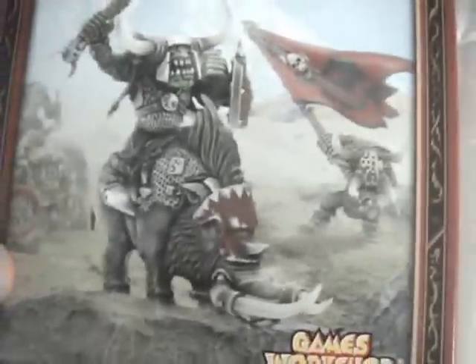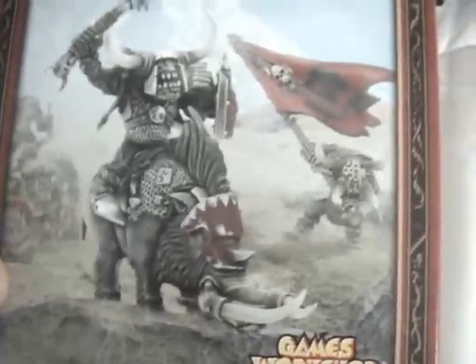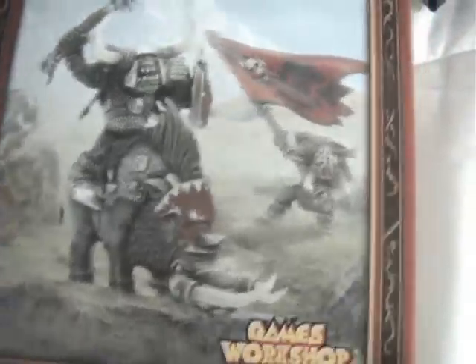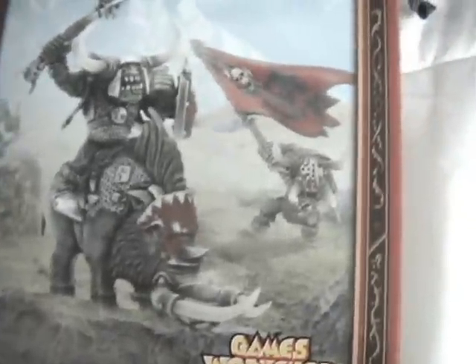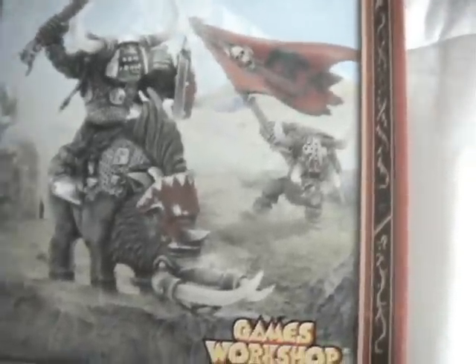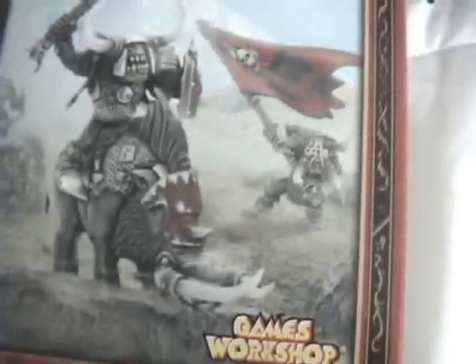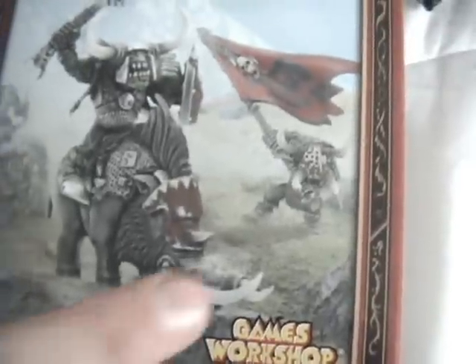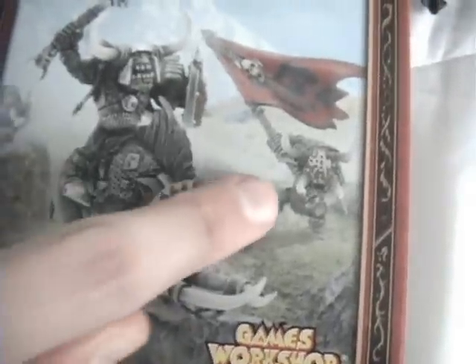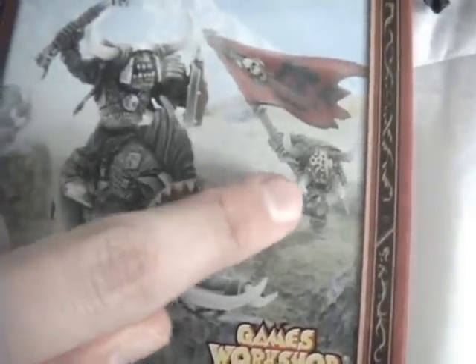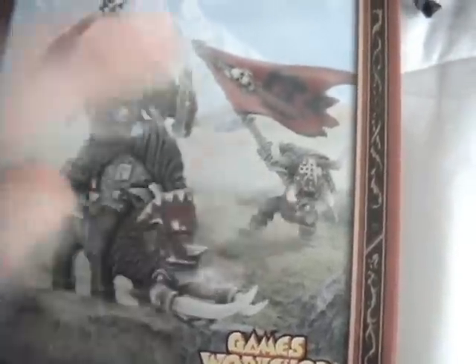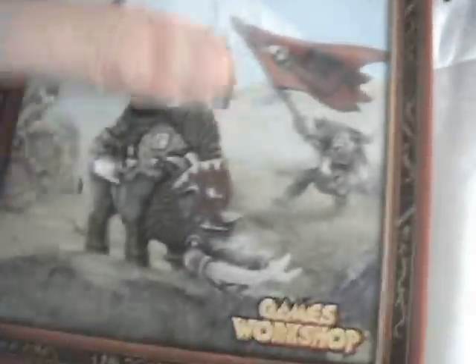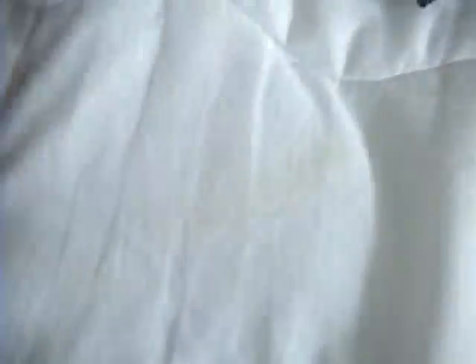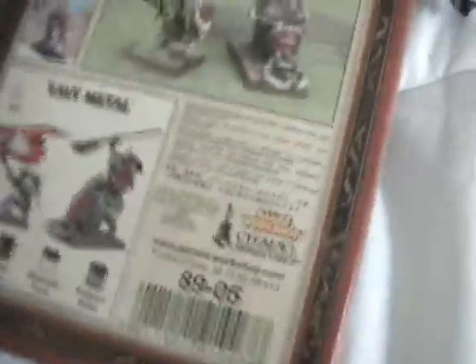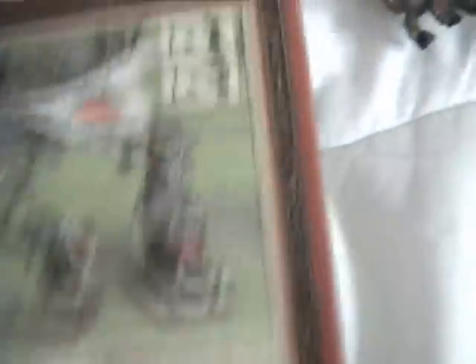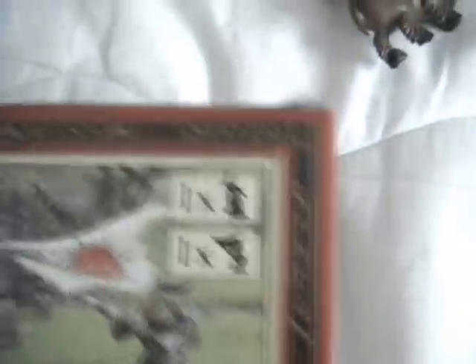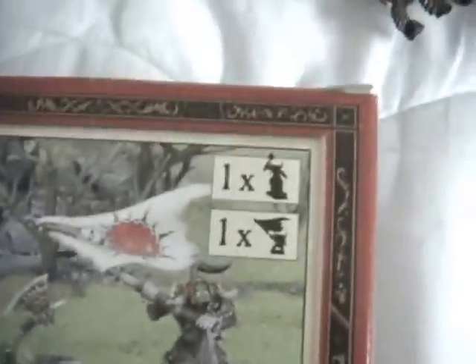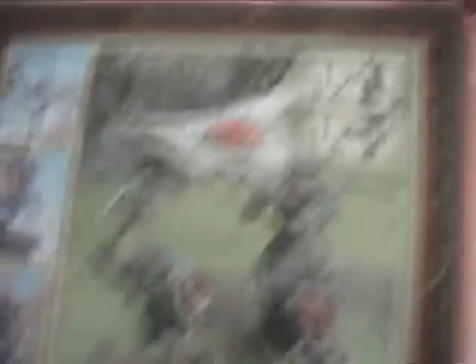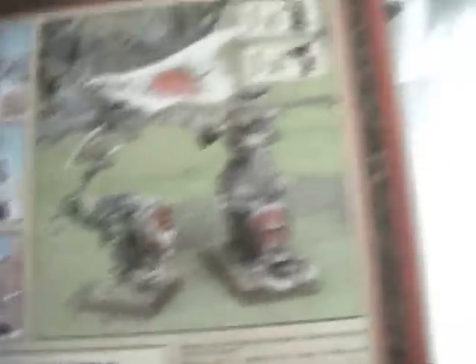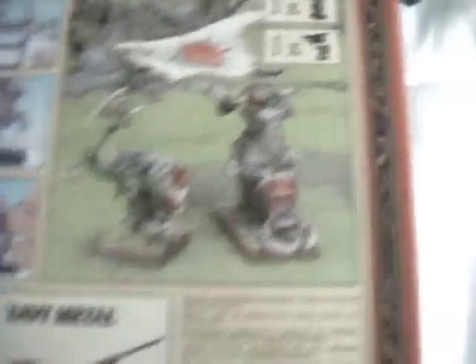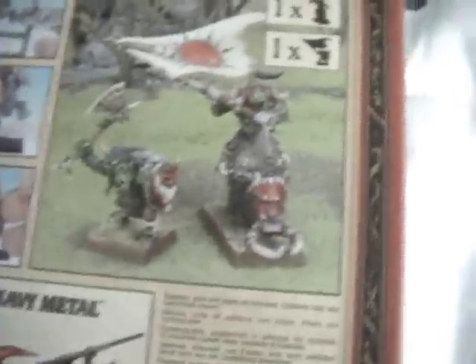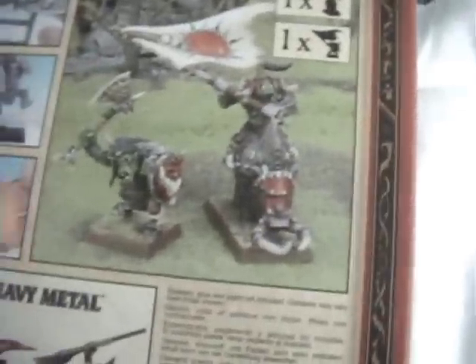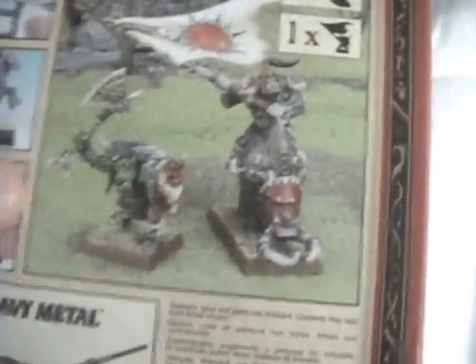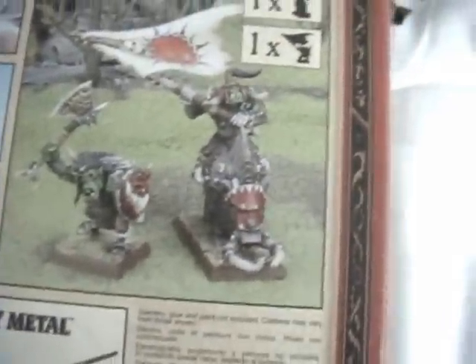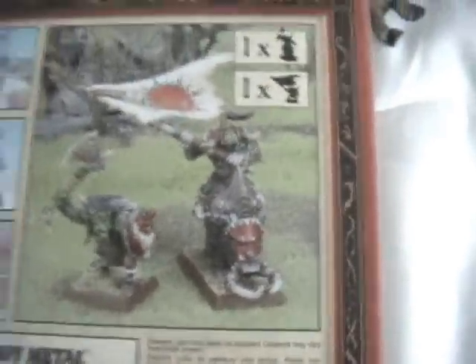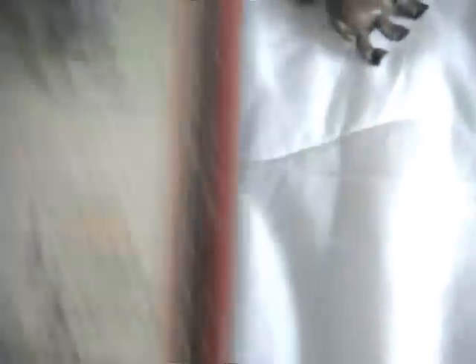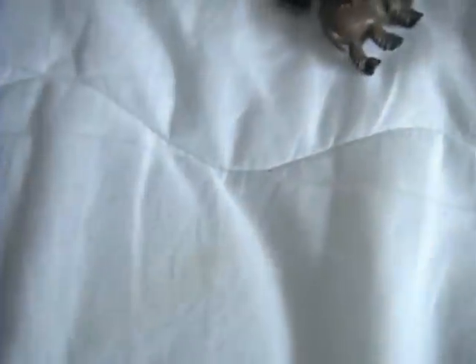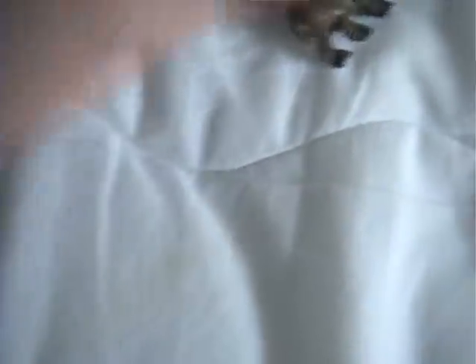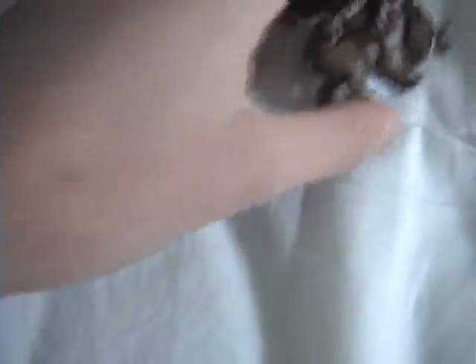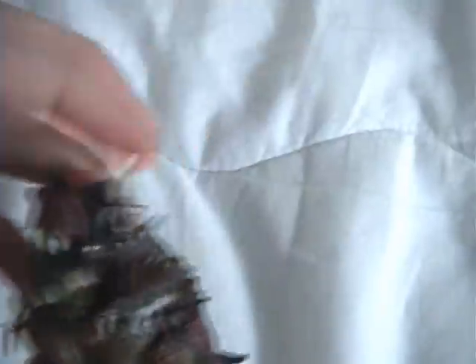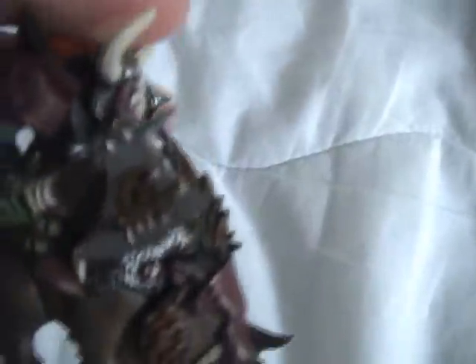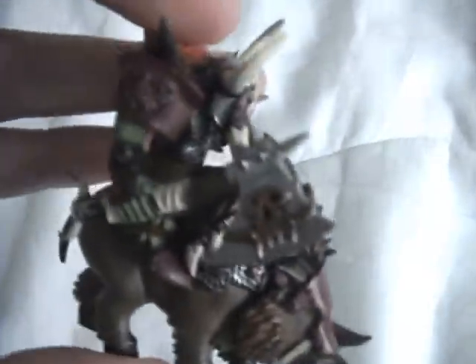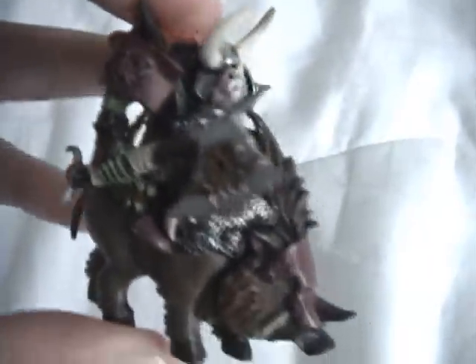He also came with this guy, who is pretty cool. I finished painting him today.